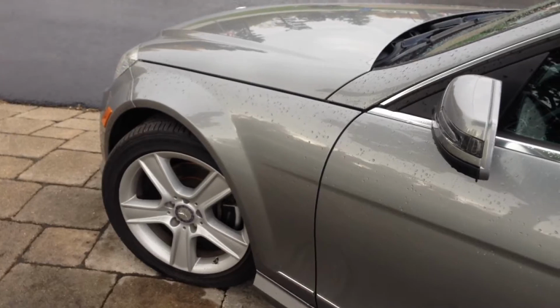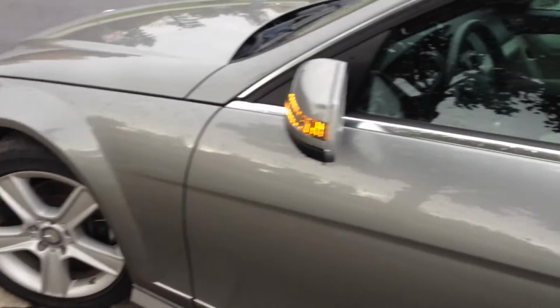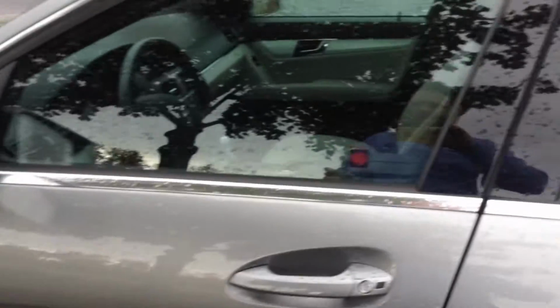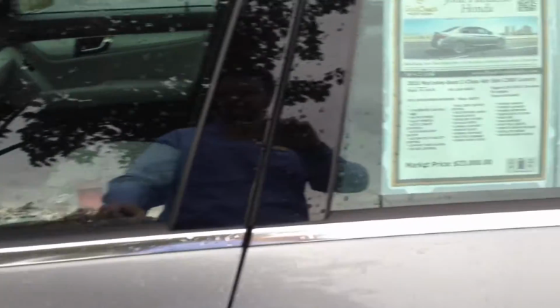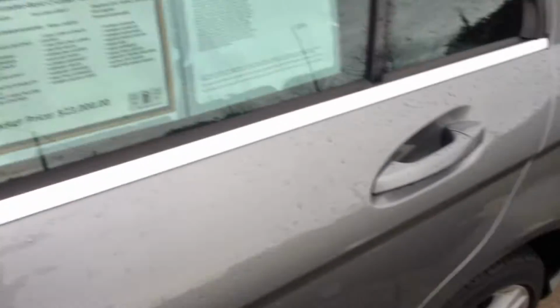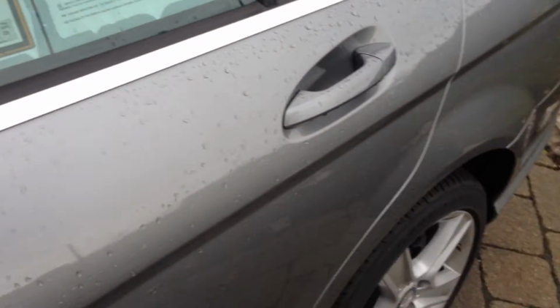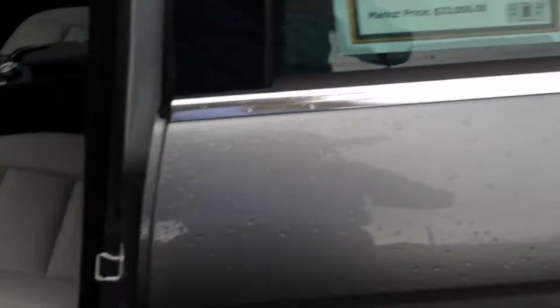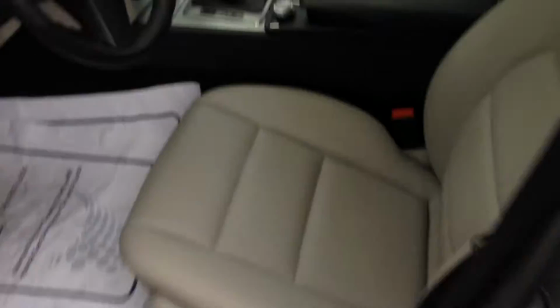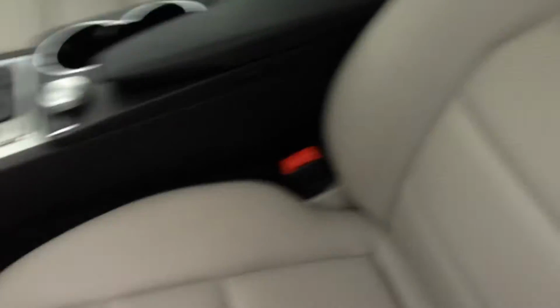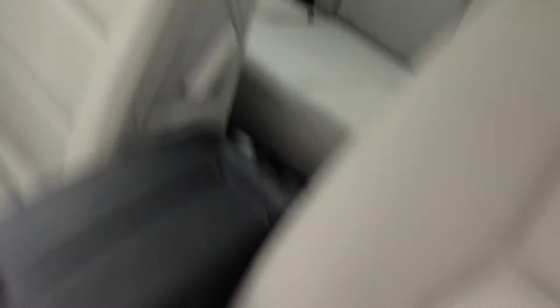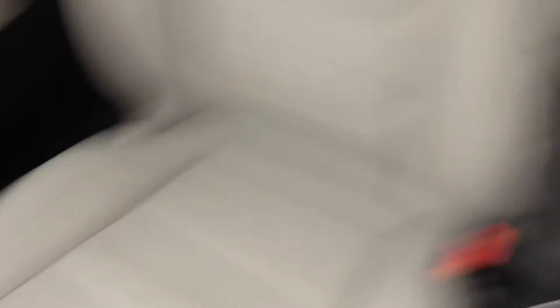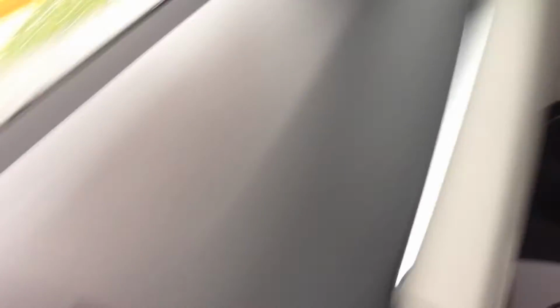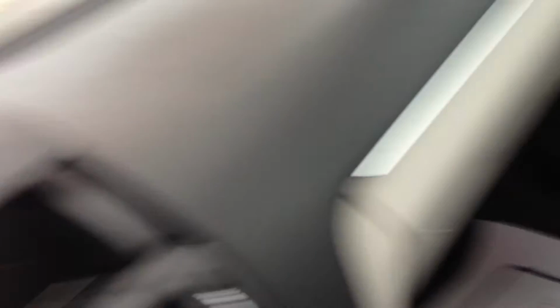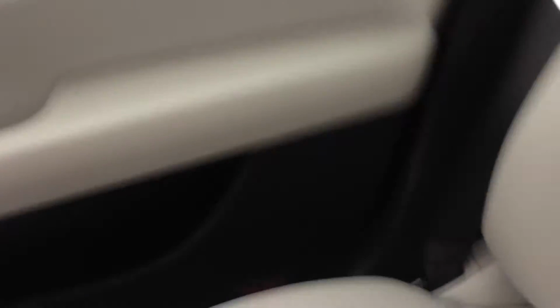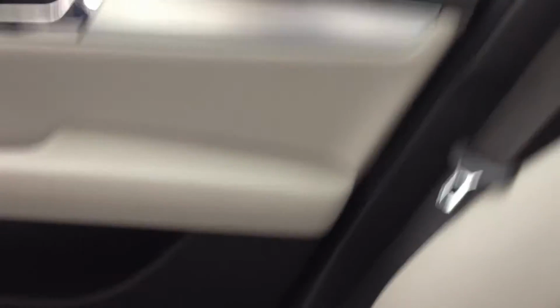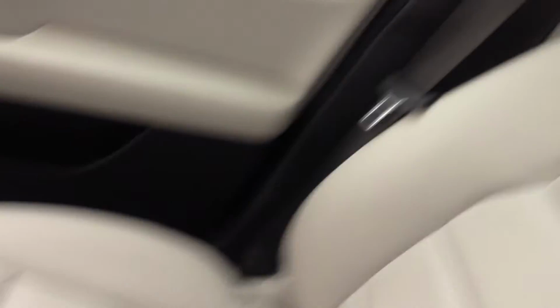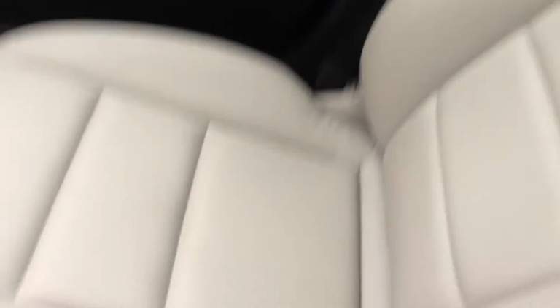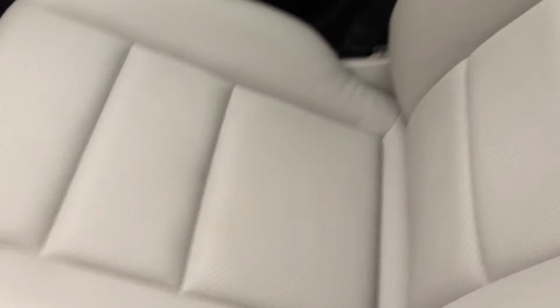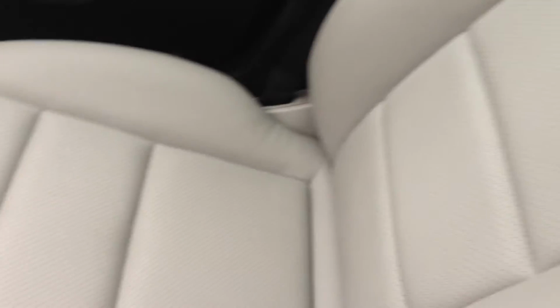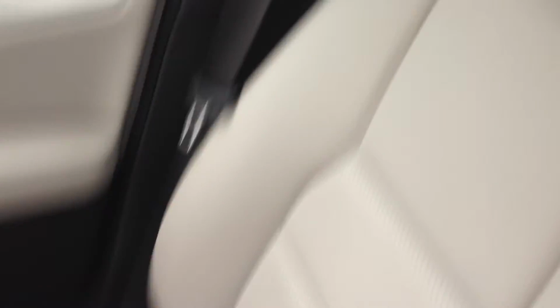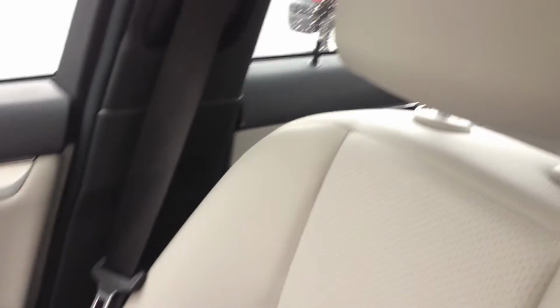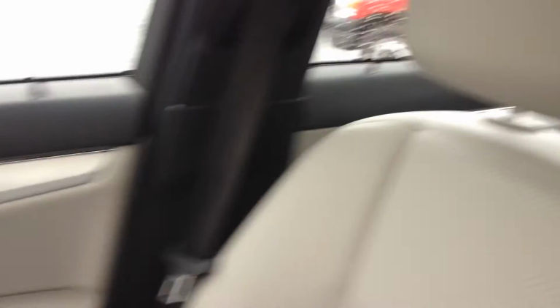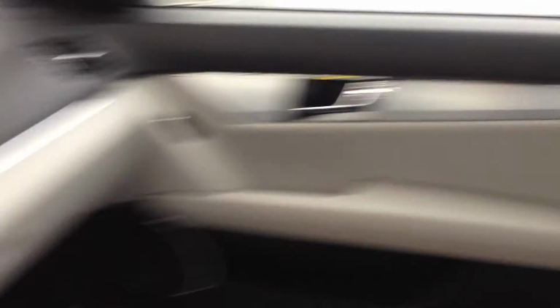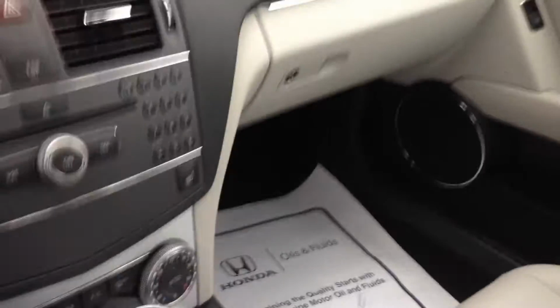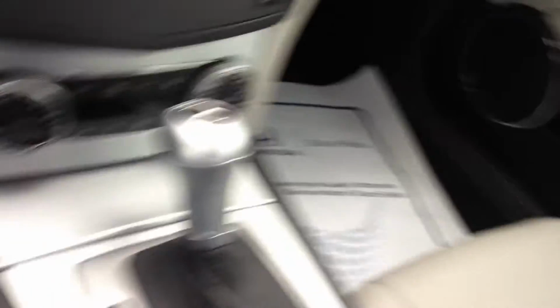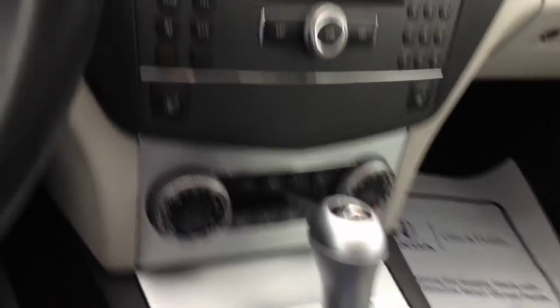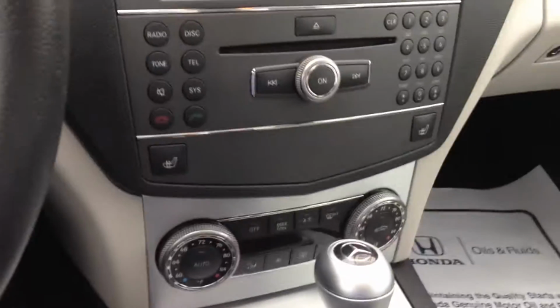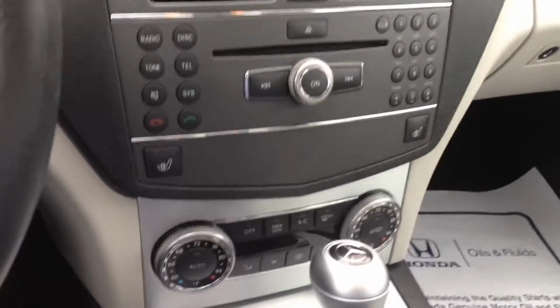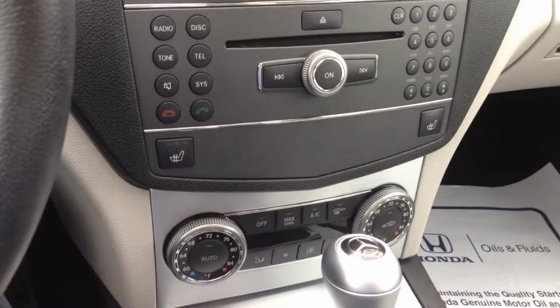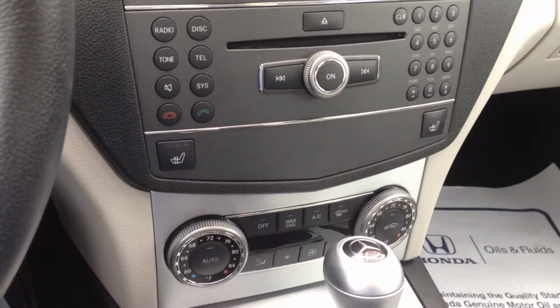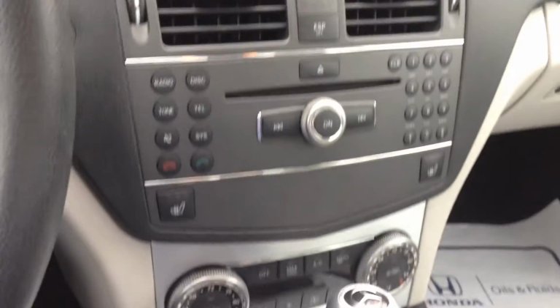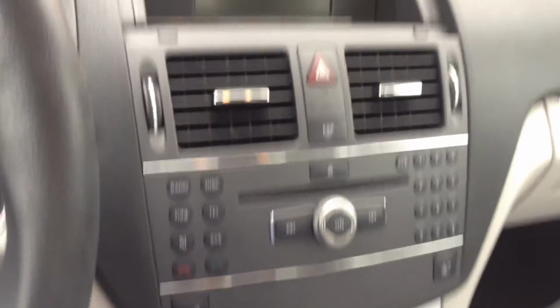There are no scratches, dings, or dents anything like that that I'm seeing on the outside. On the inside, of course, it's got the perforated leather seating and heated seats.